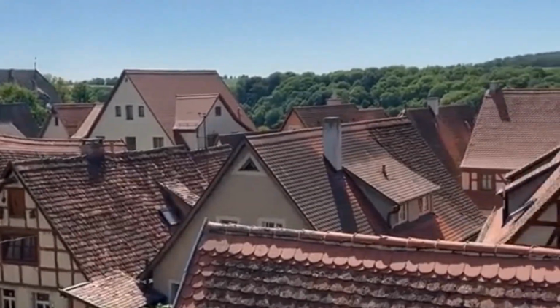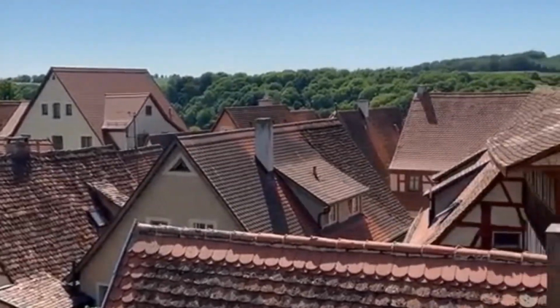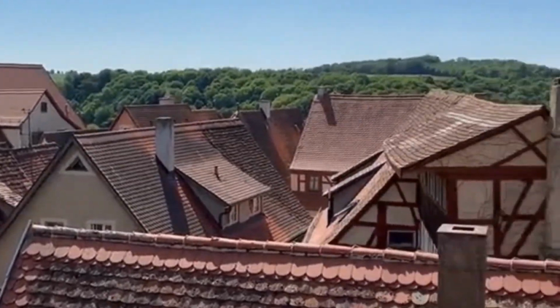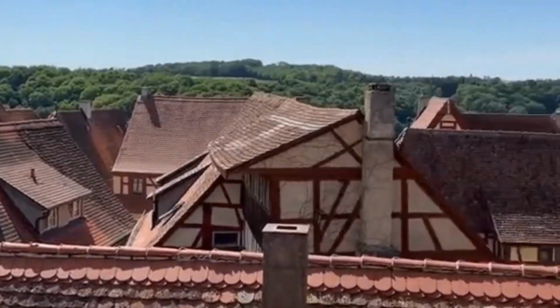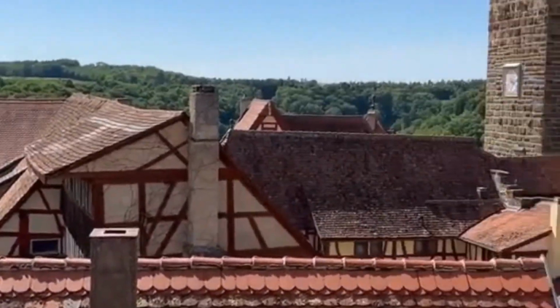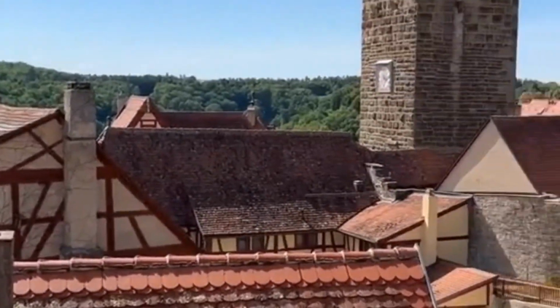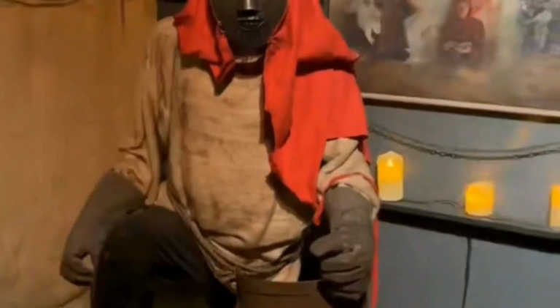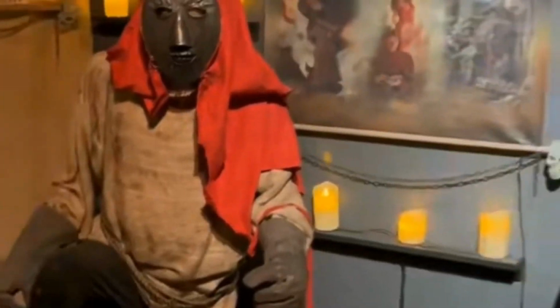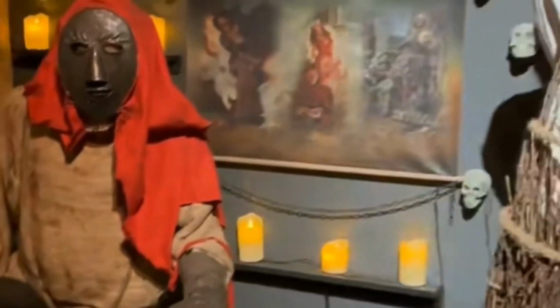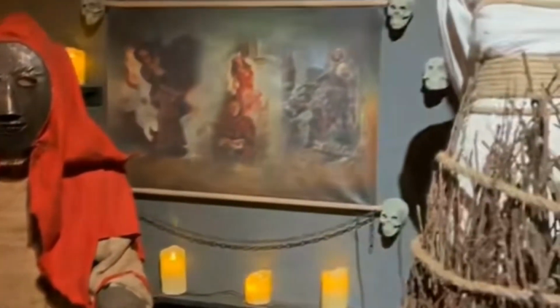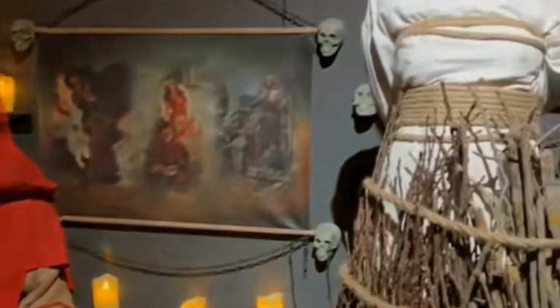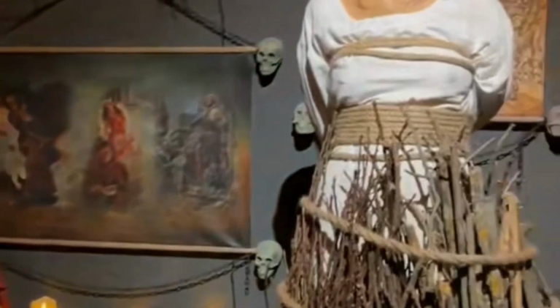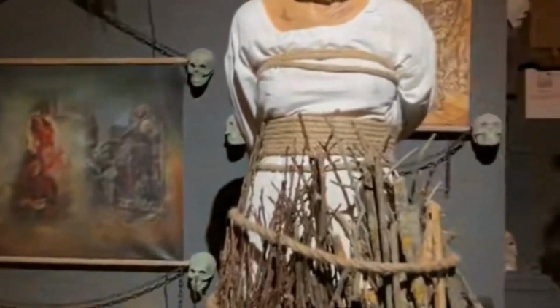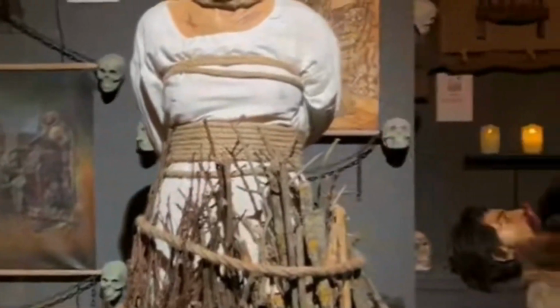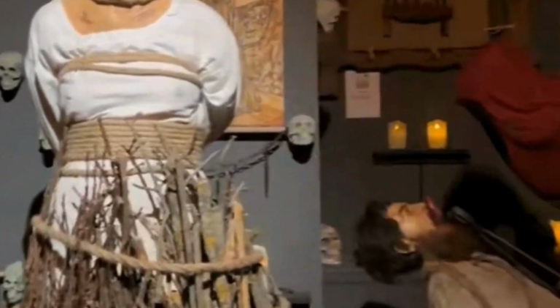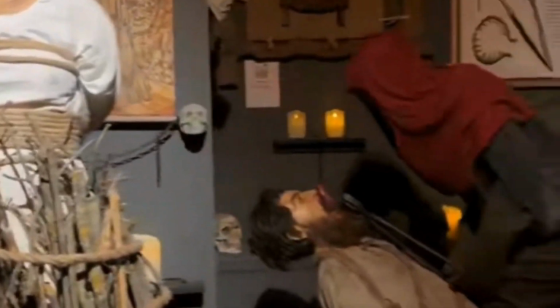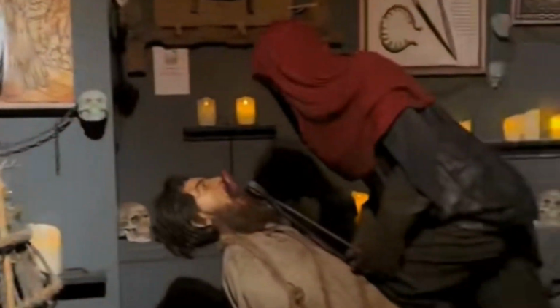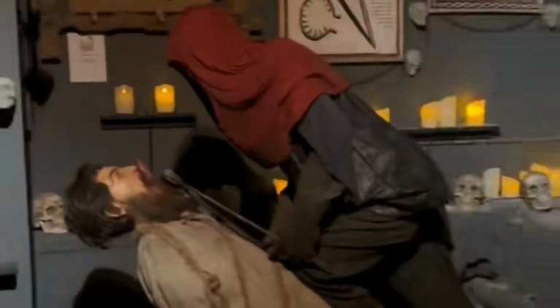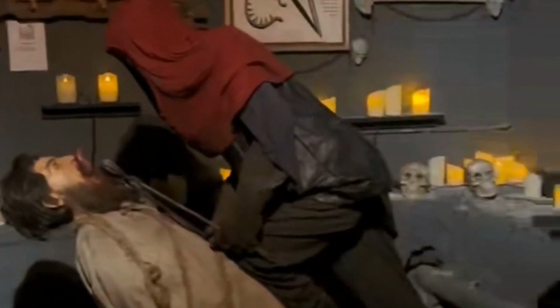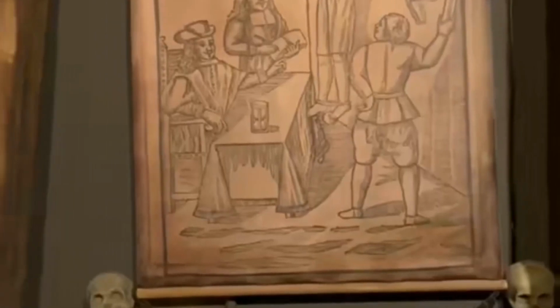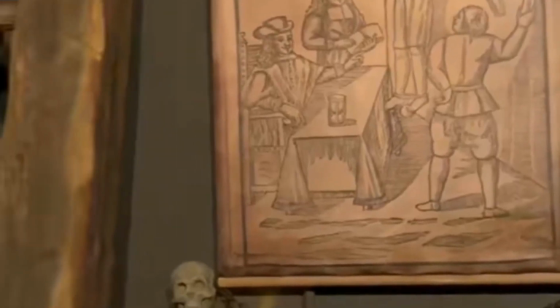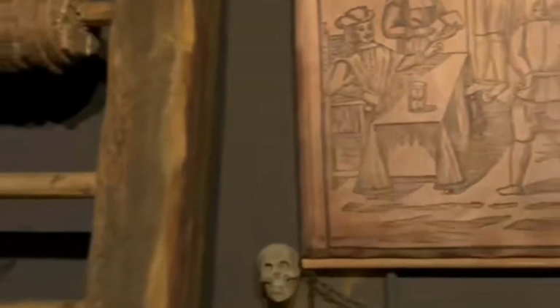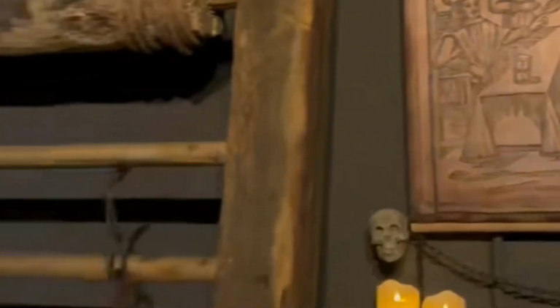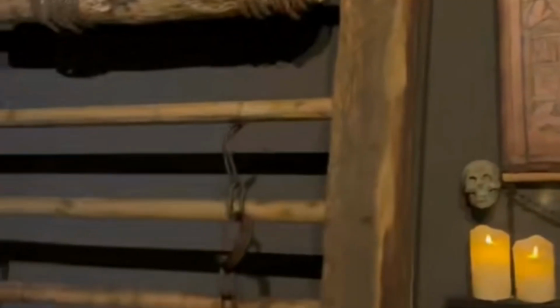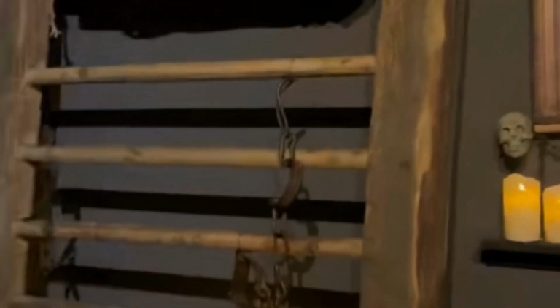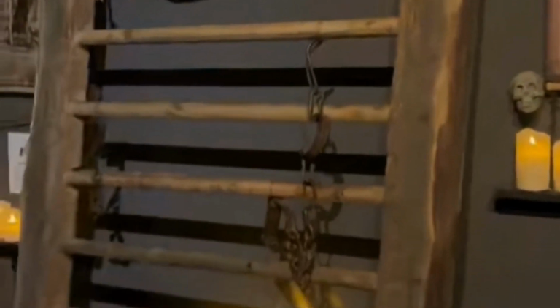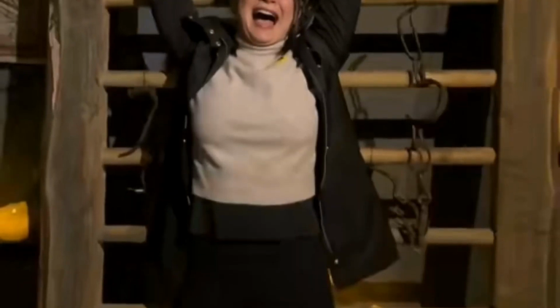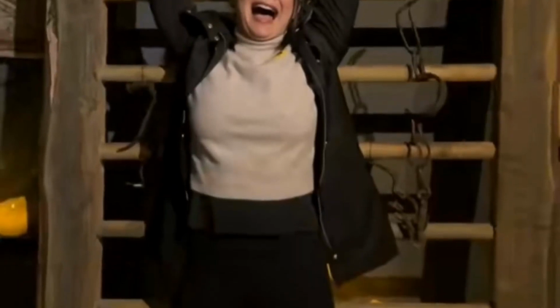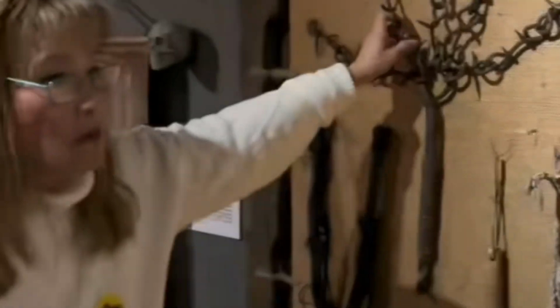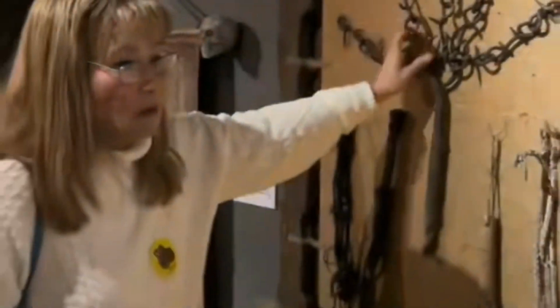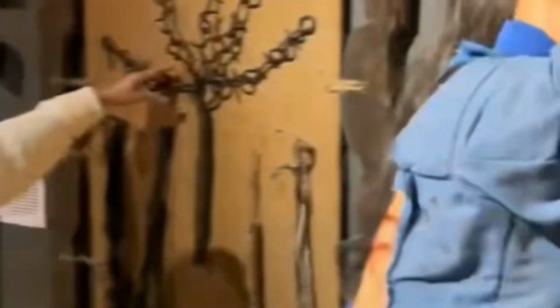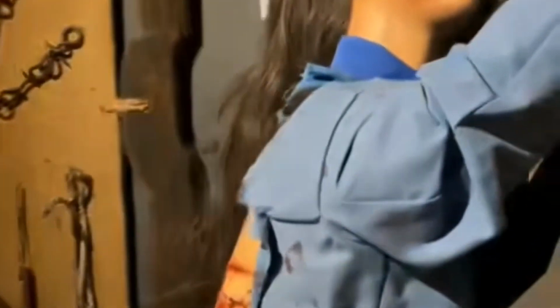For a distinctive experience, make sure to visit the Medieval Crime and Punishment Museum. Immerse yourself in the town's darker past as you encounter historical torture devices and learn about medieval justice. It's both chilling and enthralling.